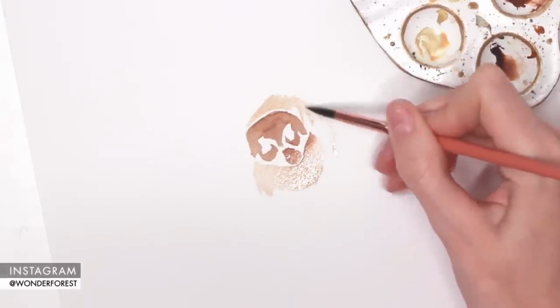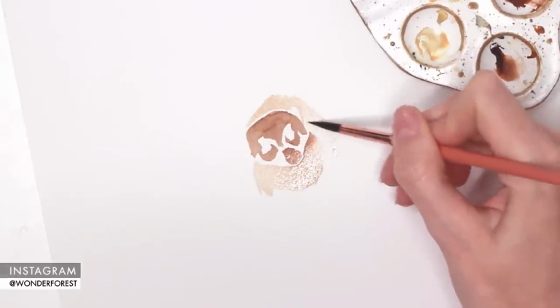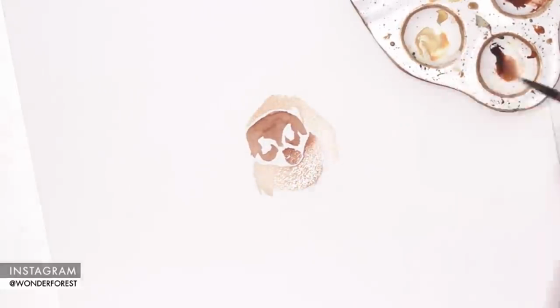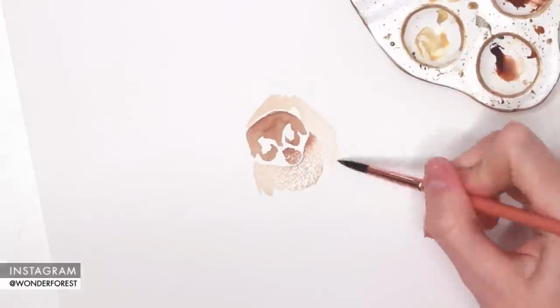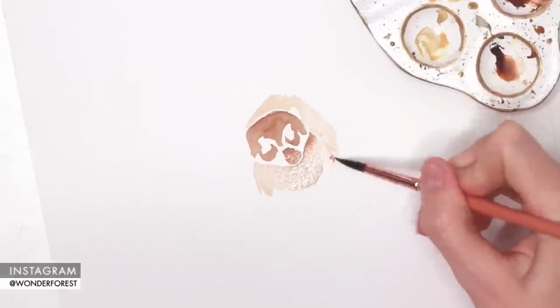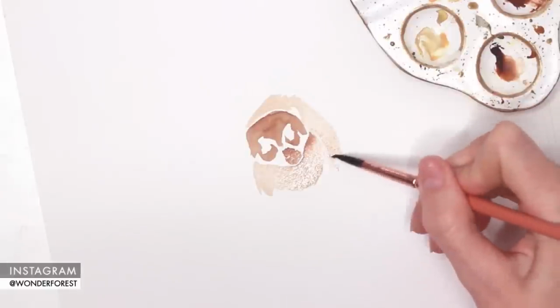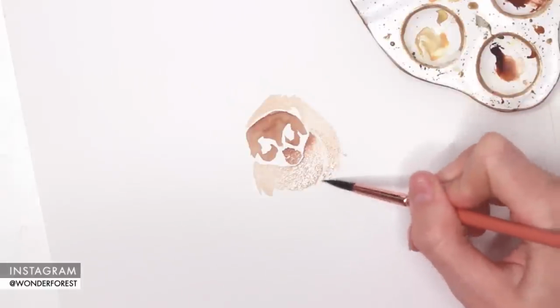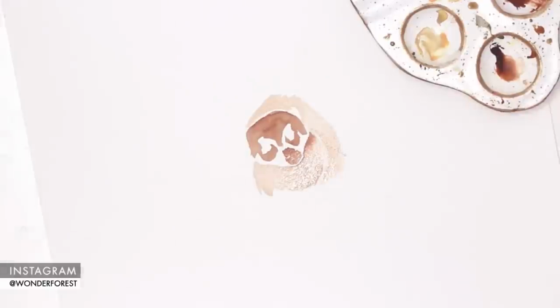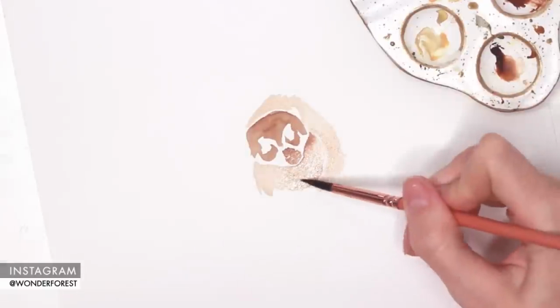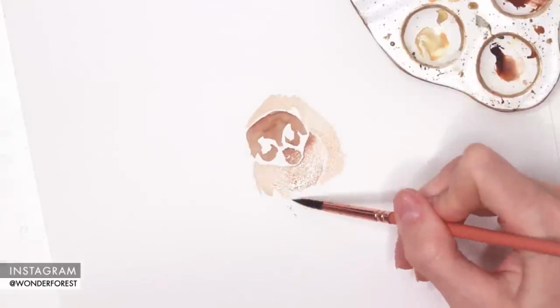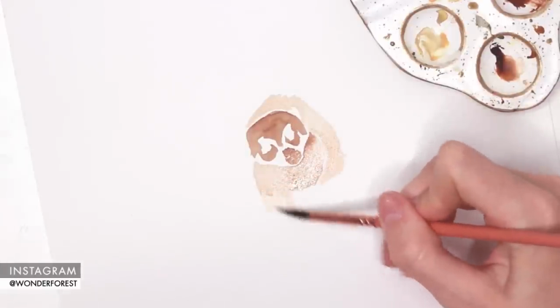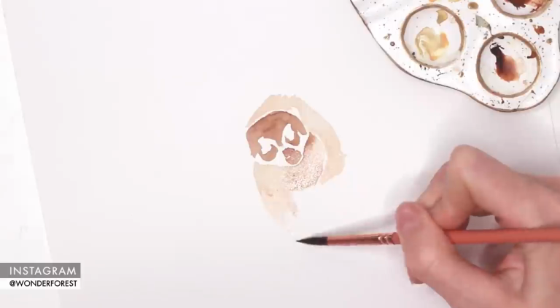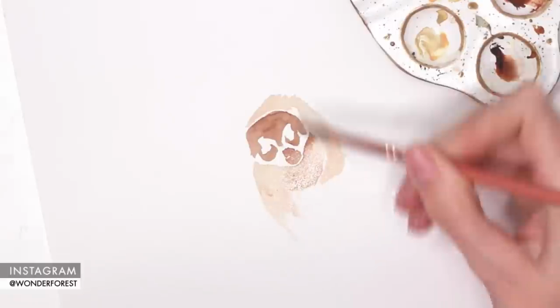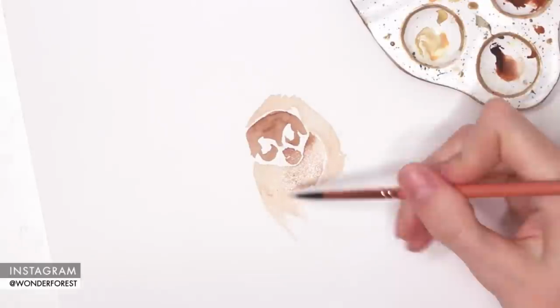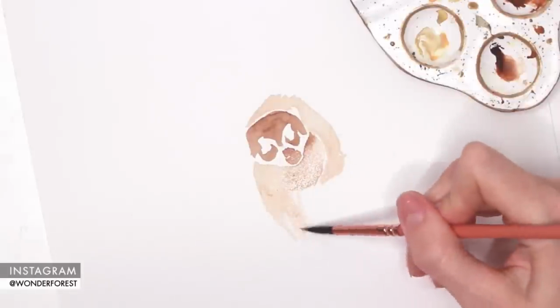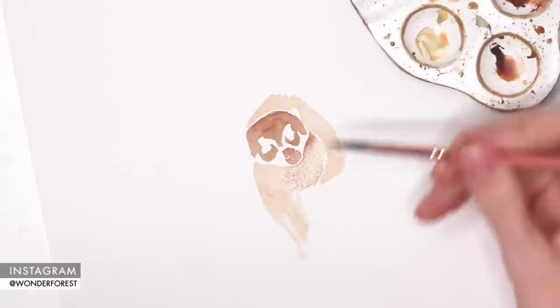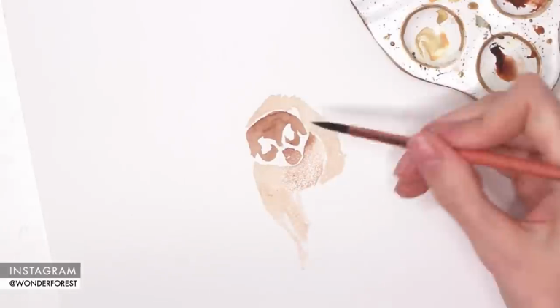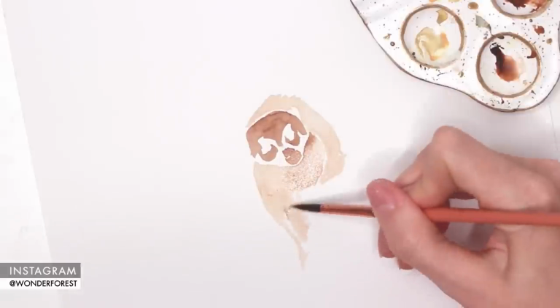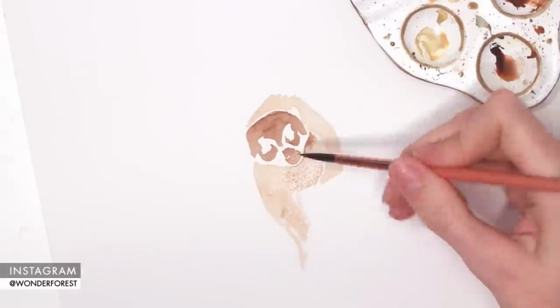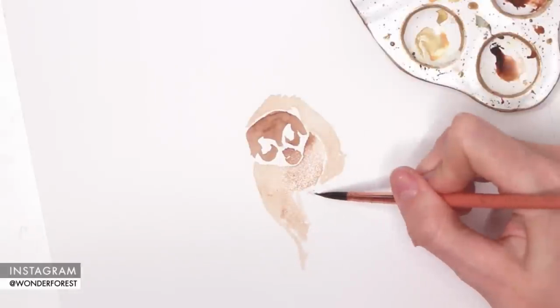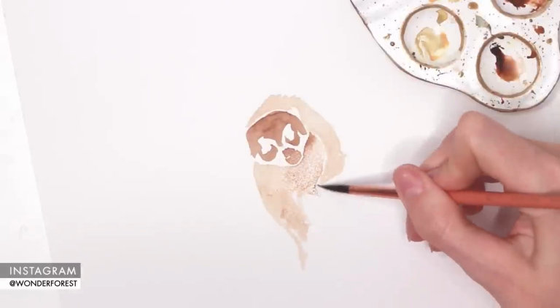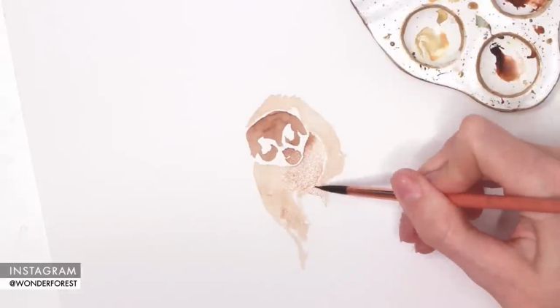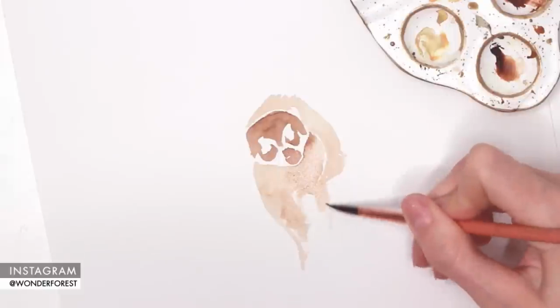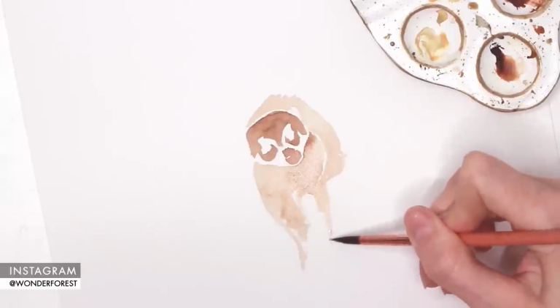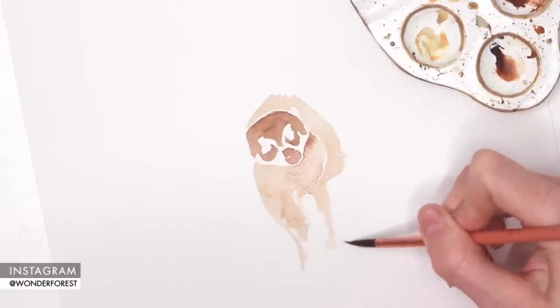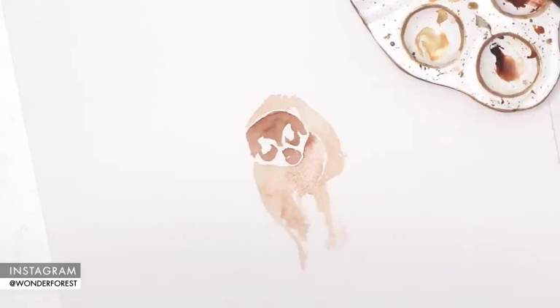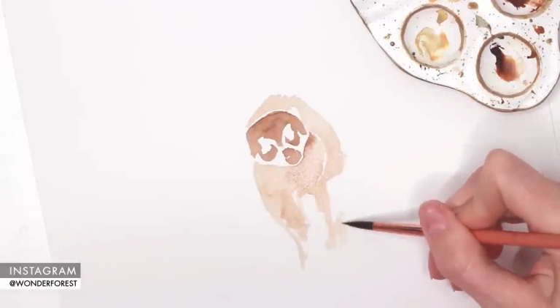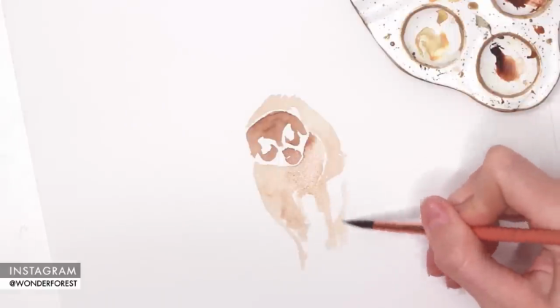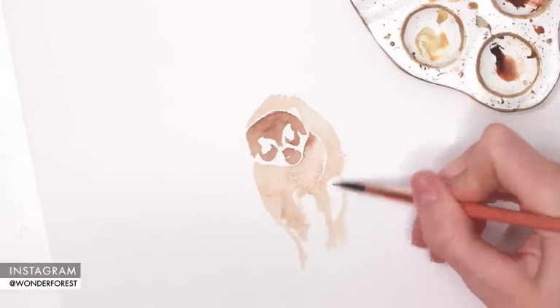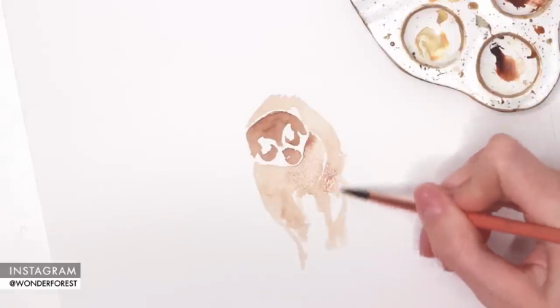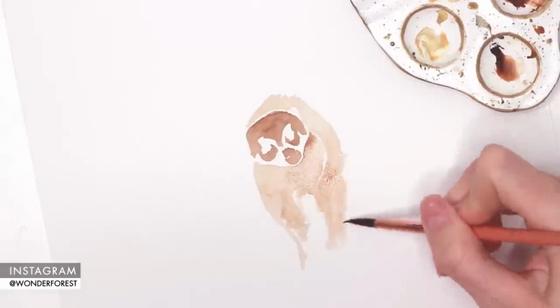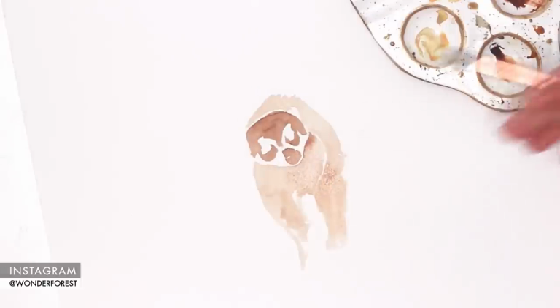I'm very loosely brushing on some burnt umber and creating the body shape. Right now I'm just really concentrating on getting the shapes down using the brush and a little bit of paint and water. You can see the little fine tip of this brush in action — it really allows me to get into those areas that need just the smallest, finest line.